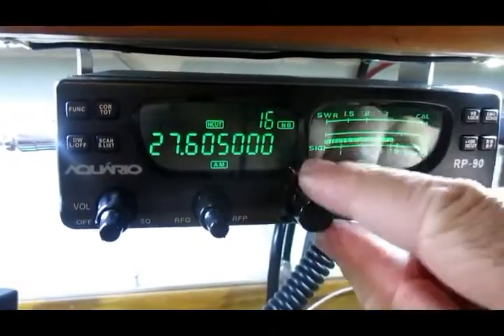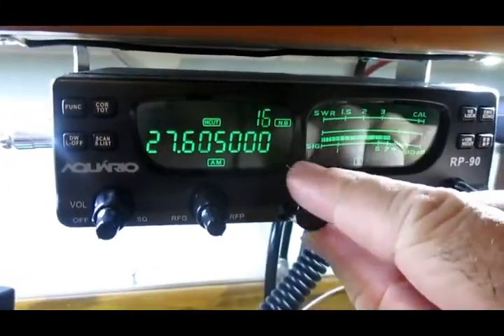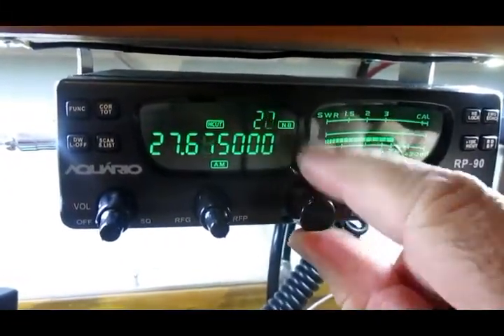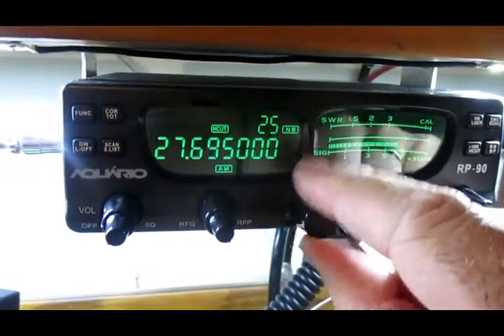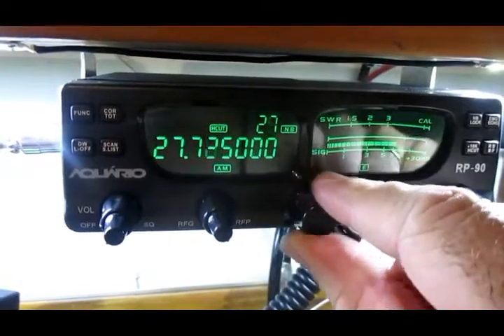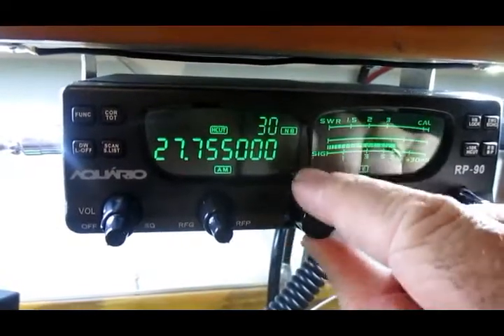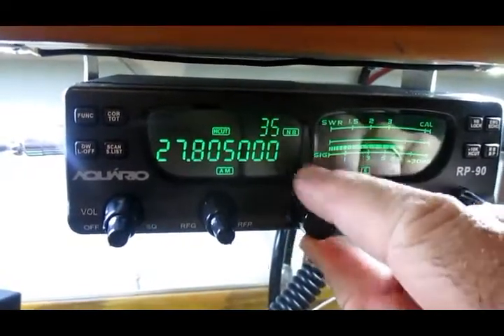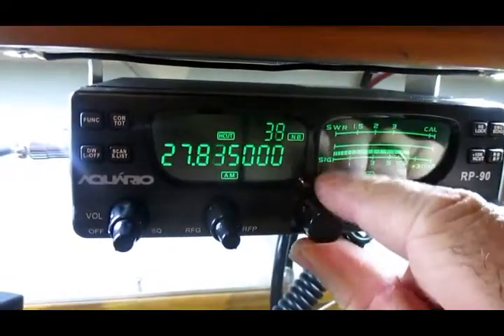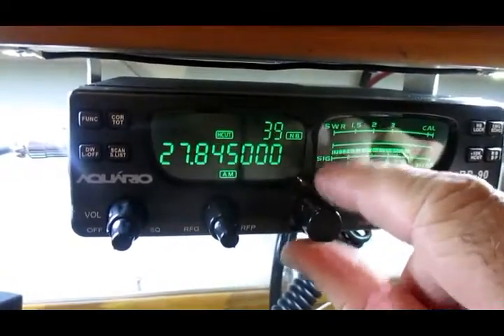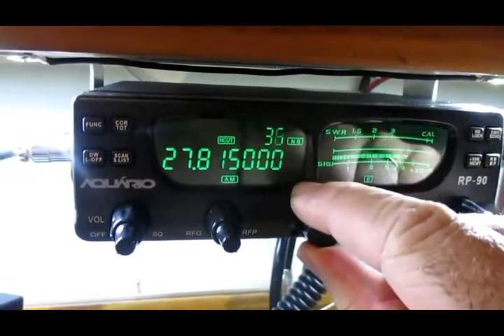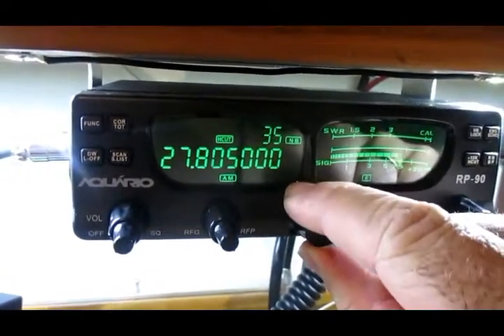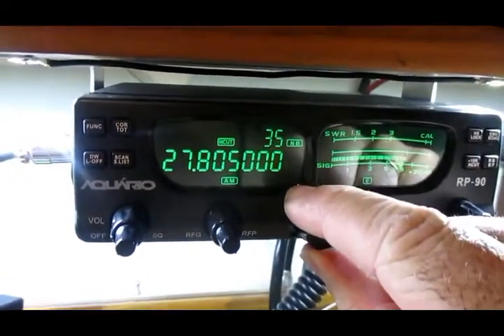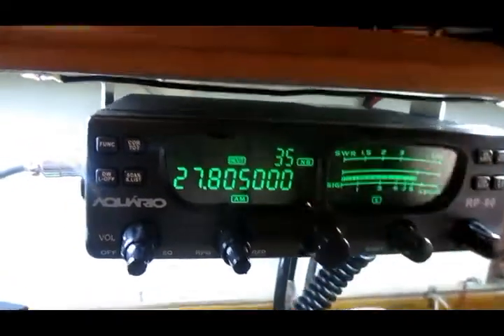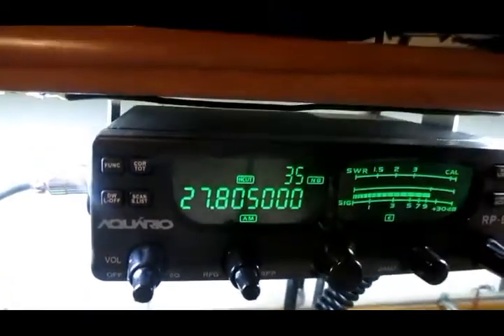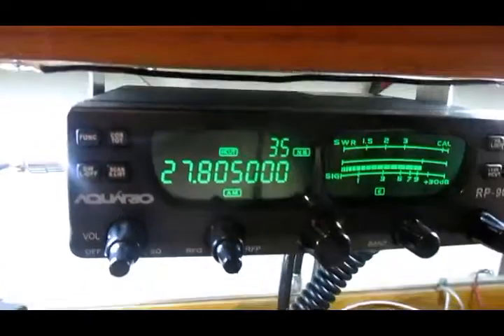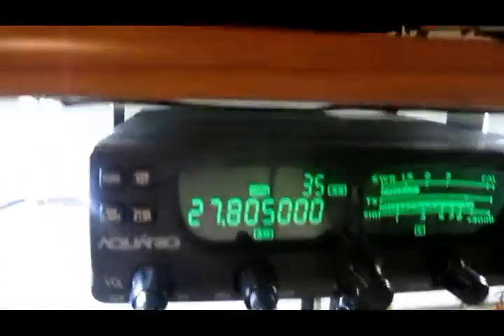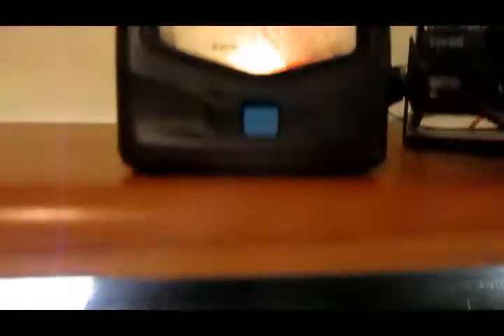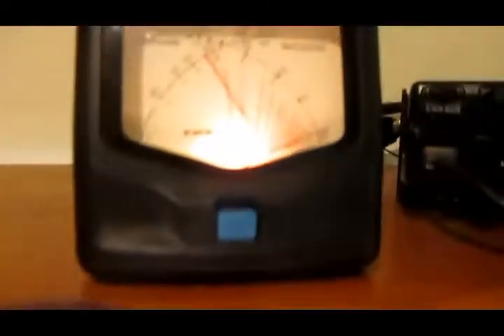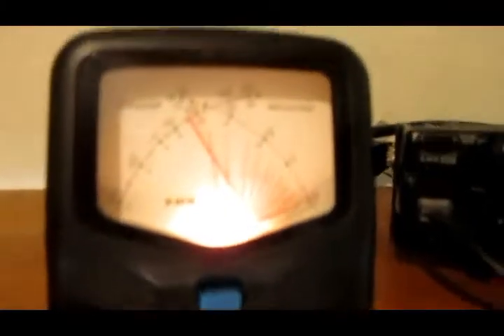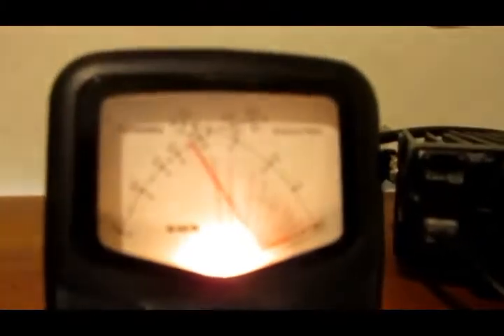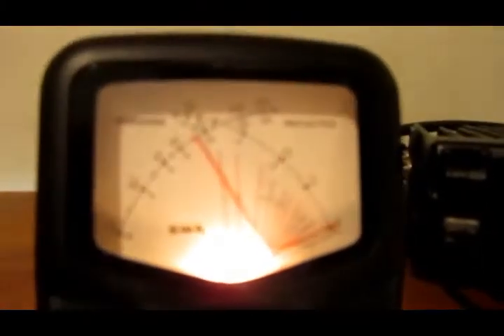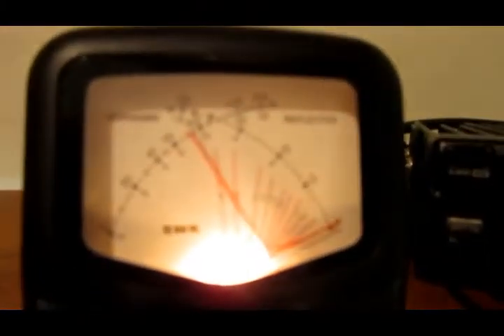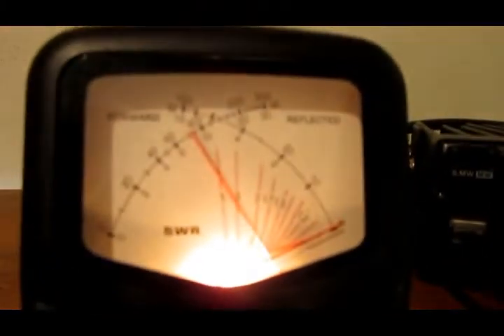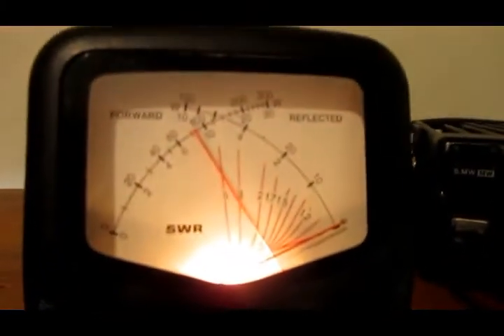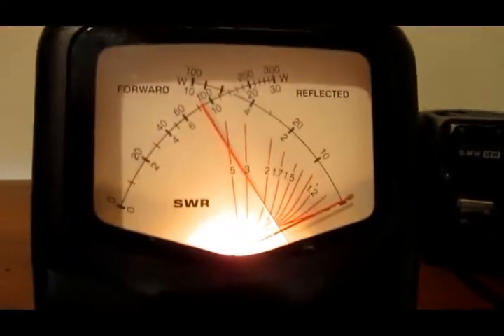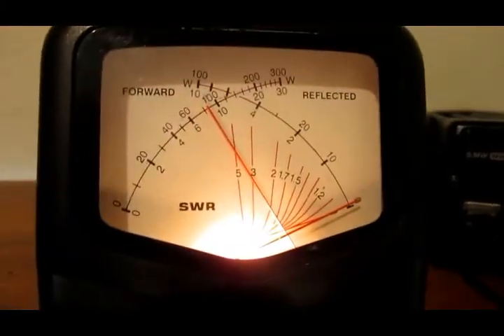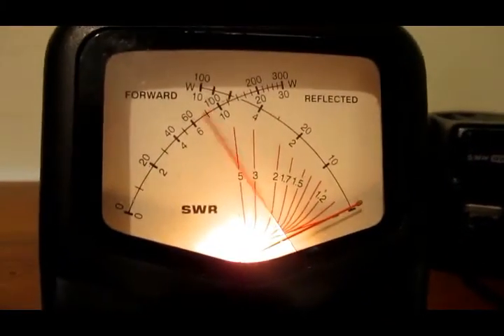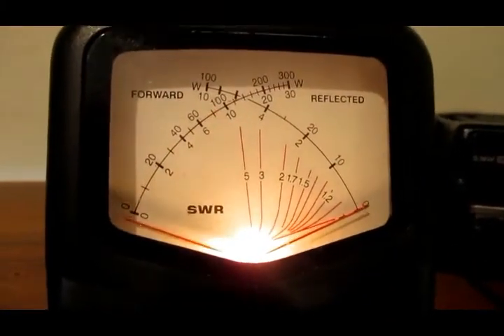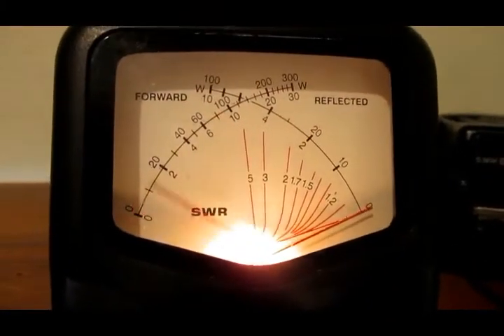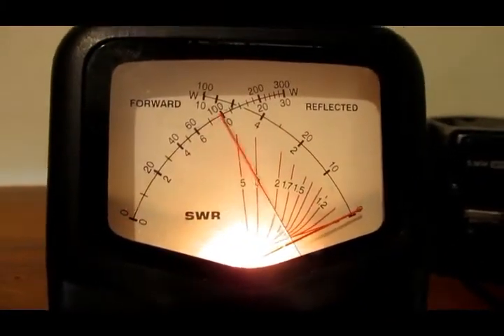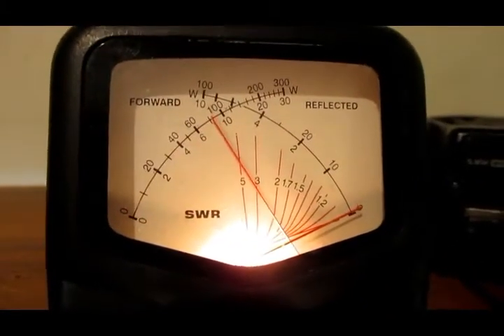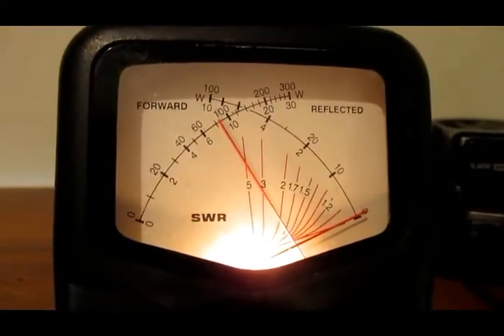Vamos lá no 80, que é o último aqui do PX. Beleza. Olha lá, 1.1.